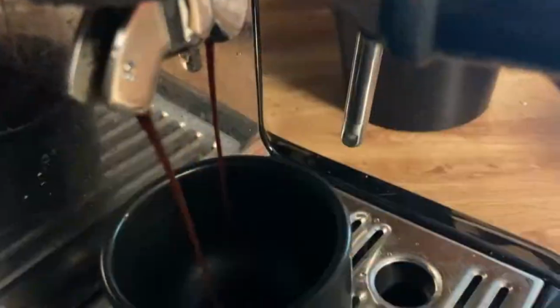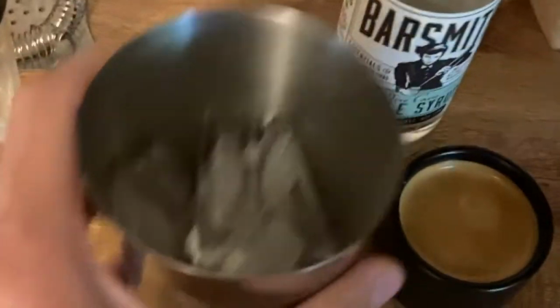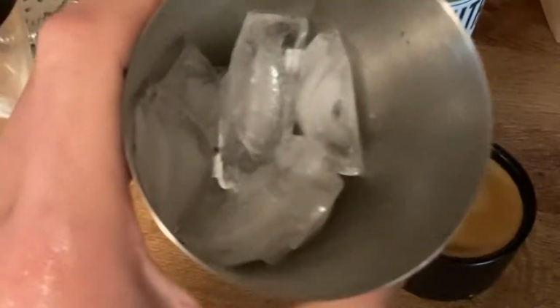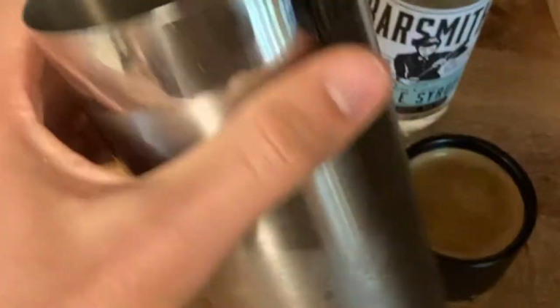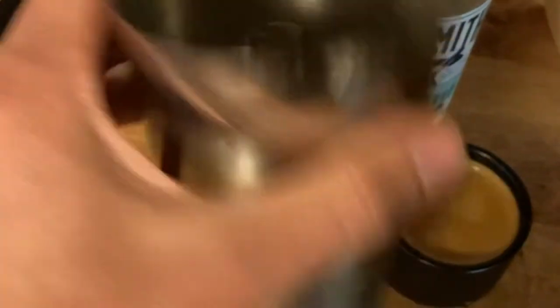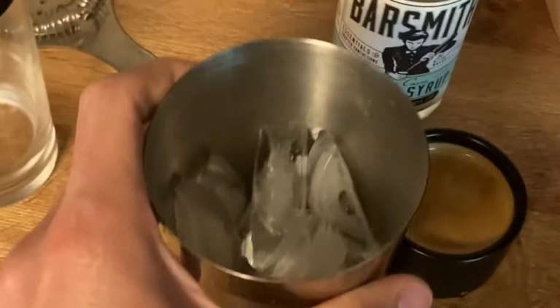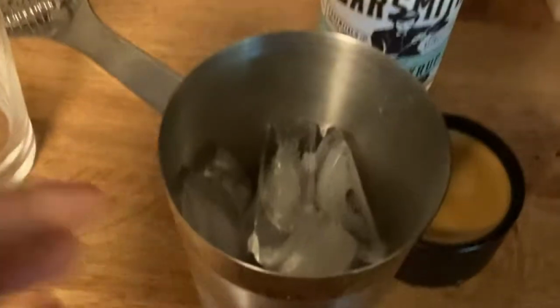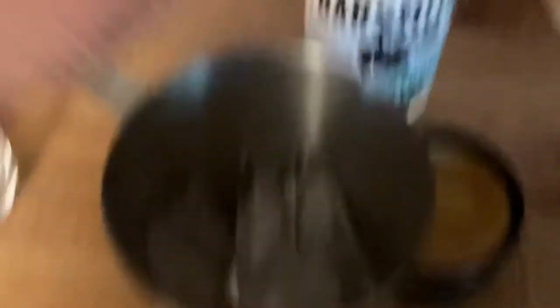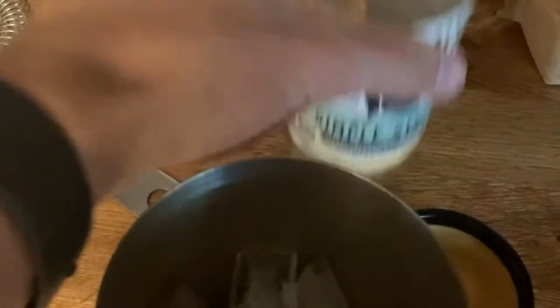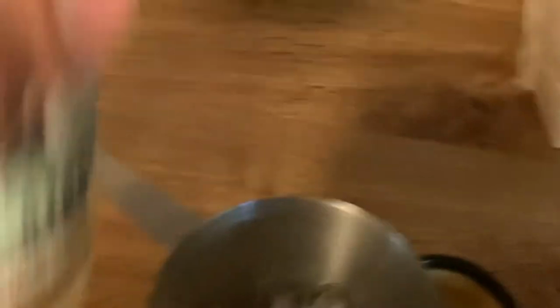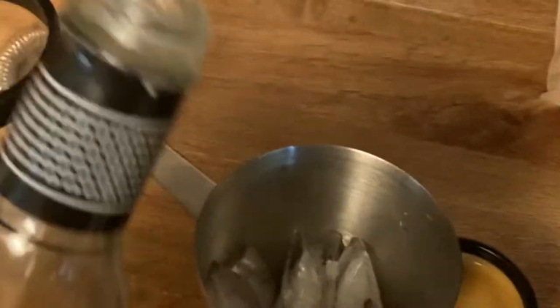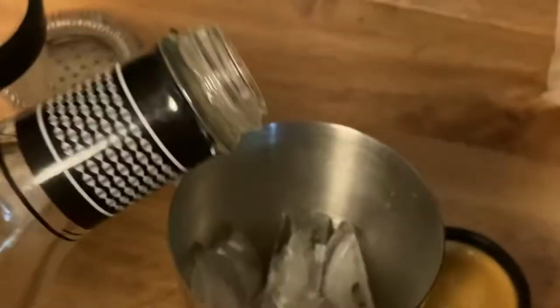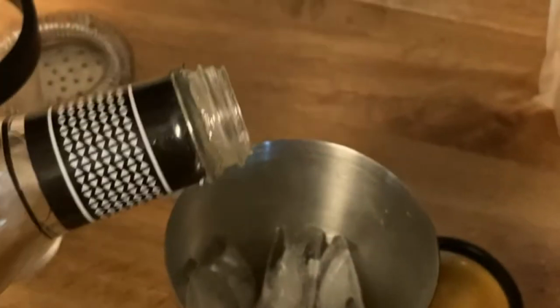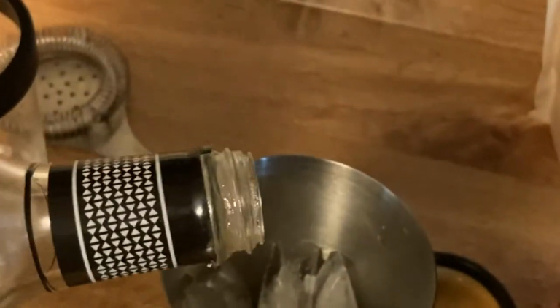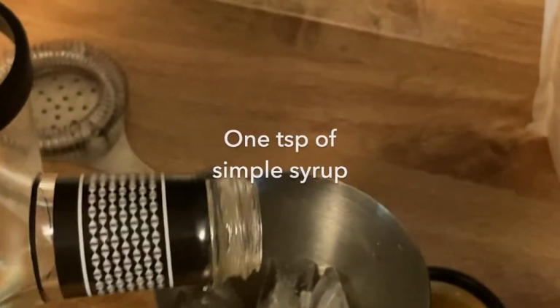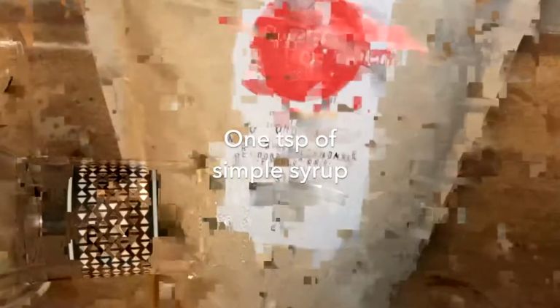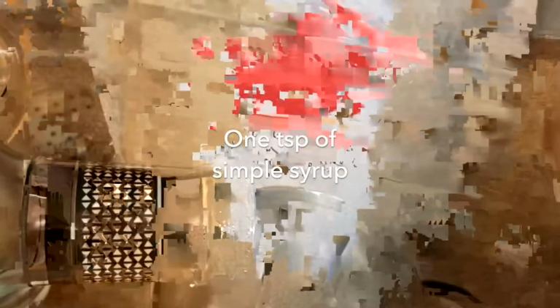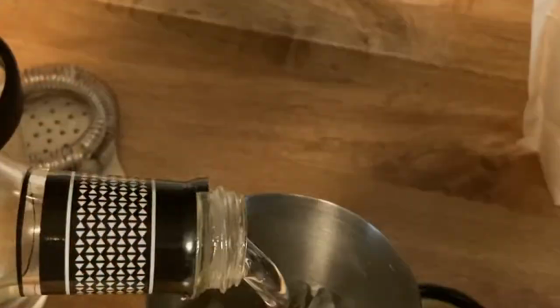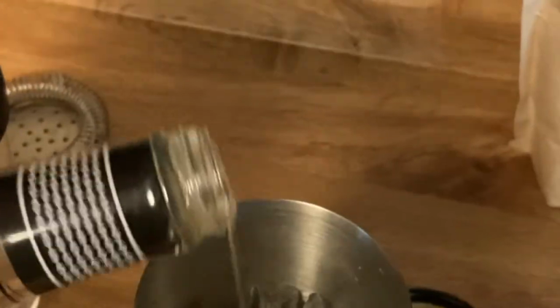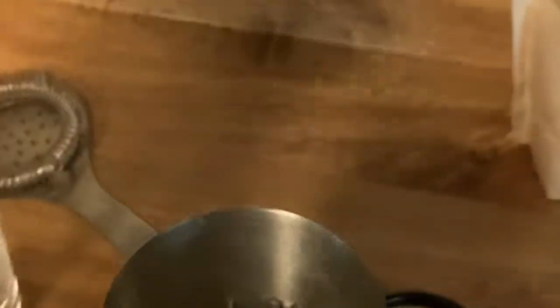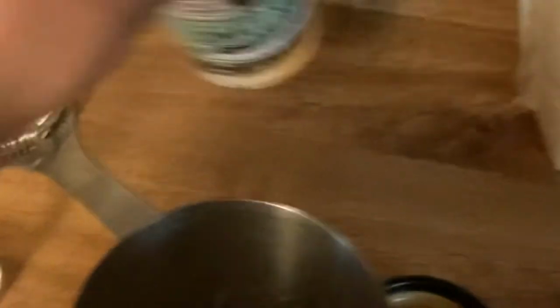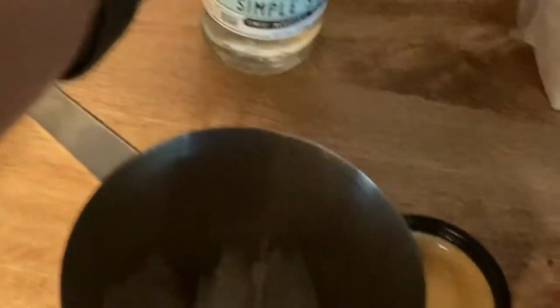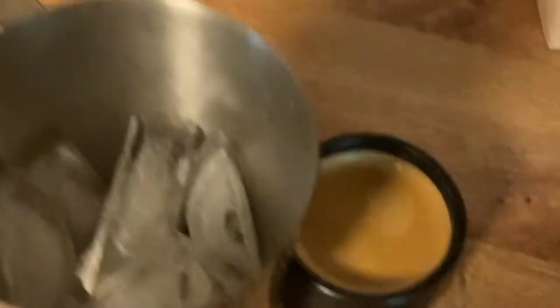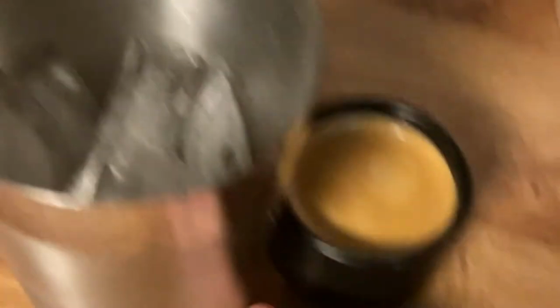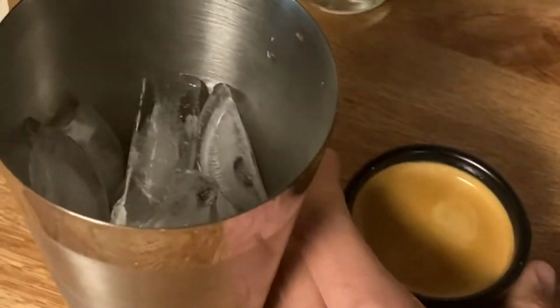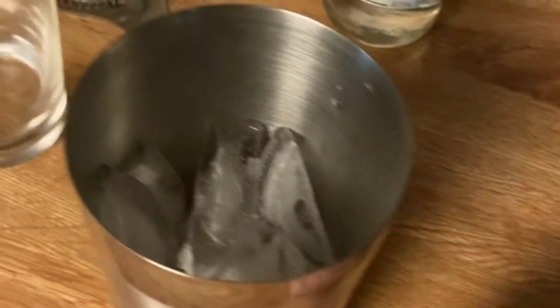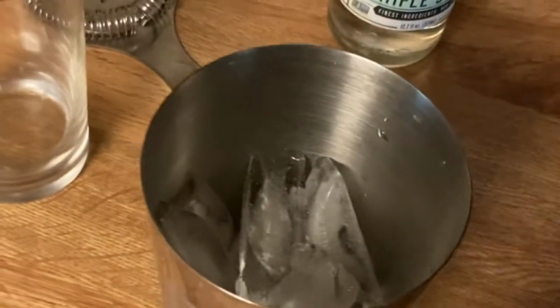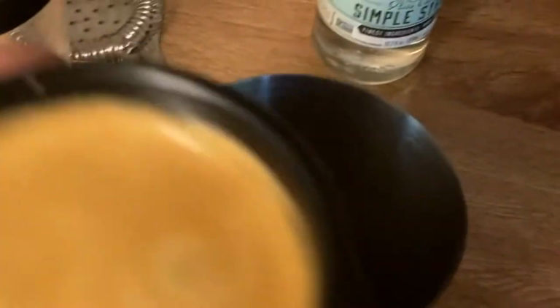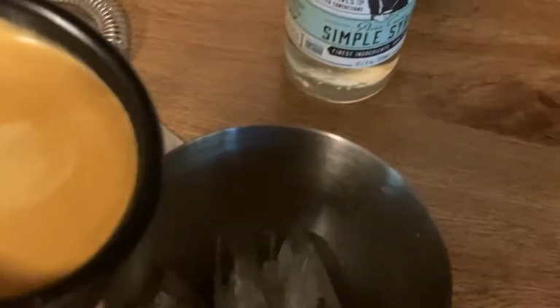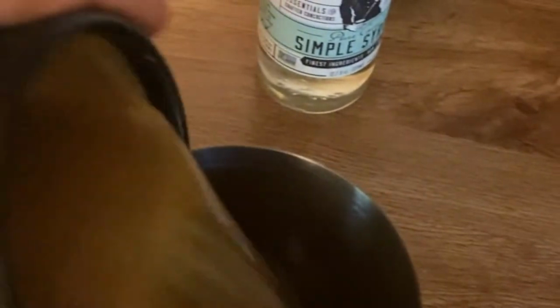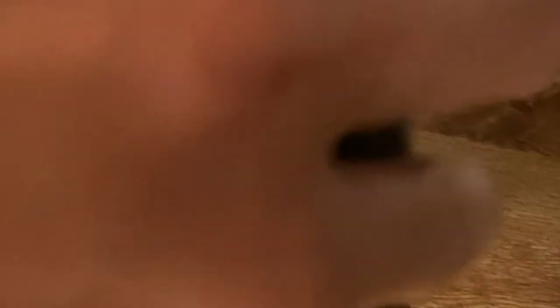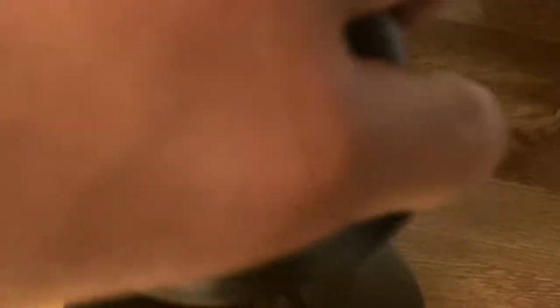All right, the next thing we're going to do — I filled my cocktail shaker with some ice, add a little bit of simple syrup here, not a whole lot, just a little splash, and then I'm going to pour my espresso over there.